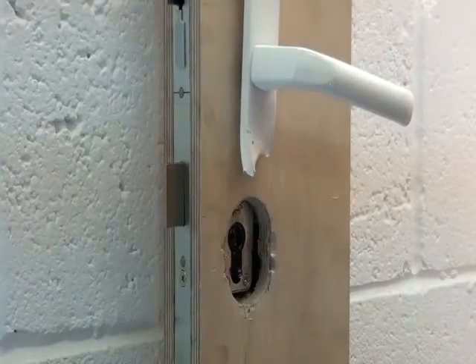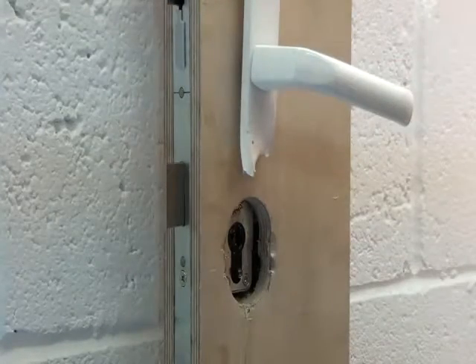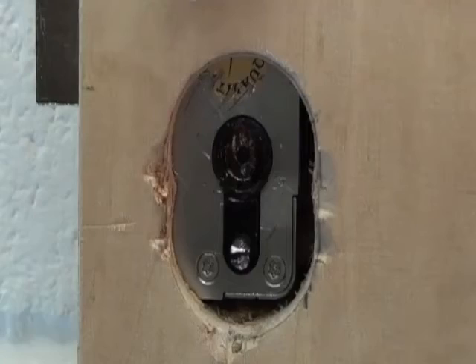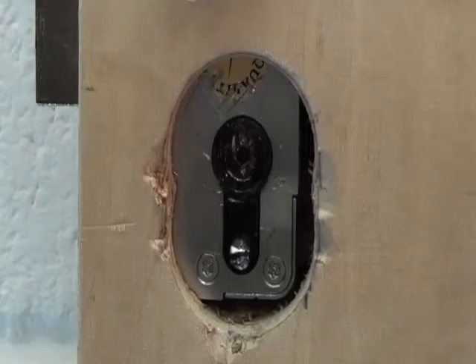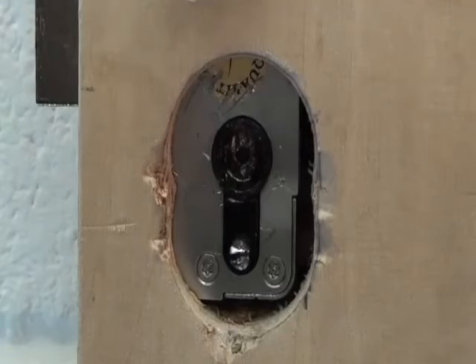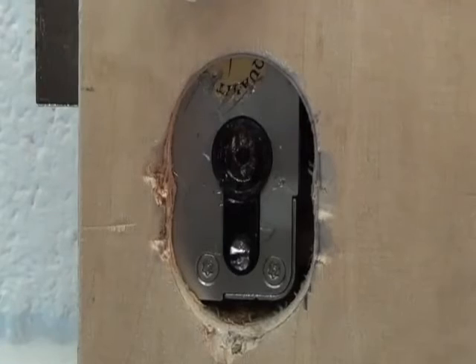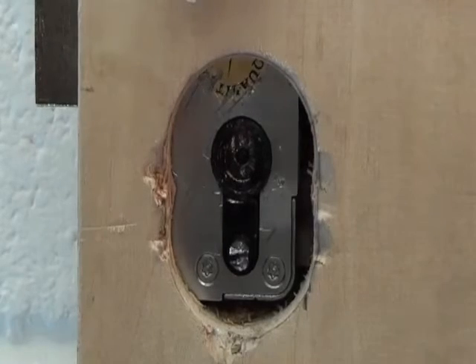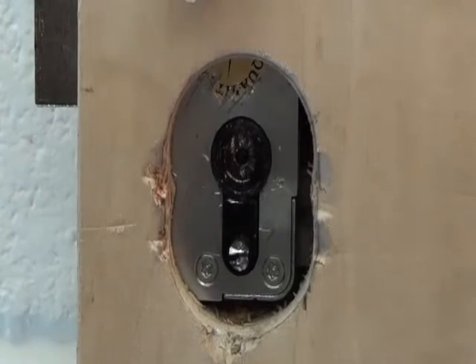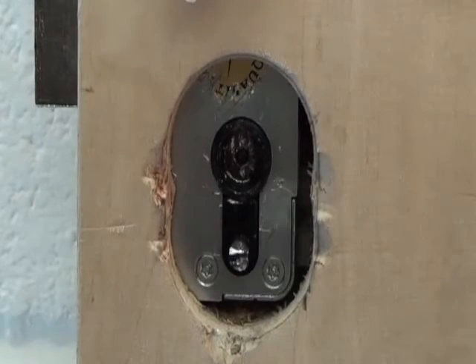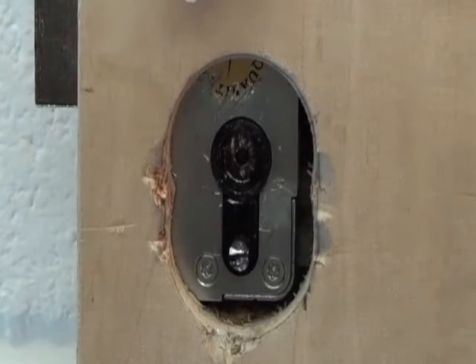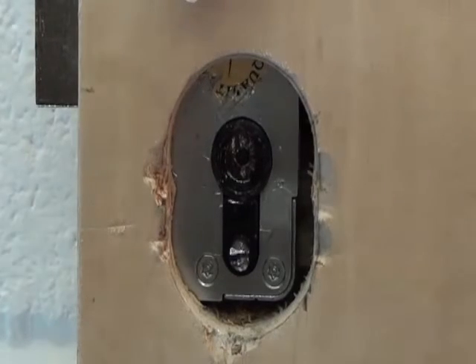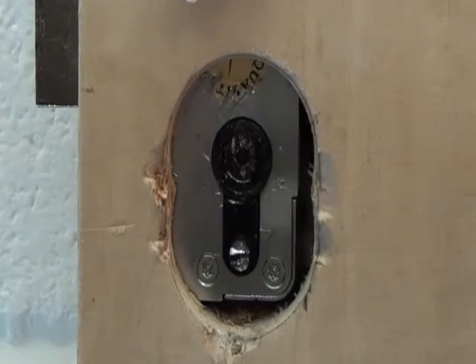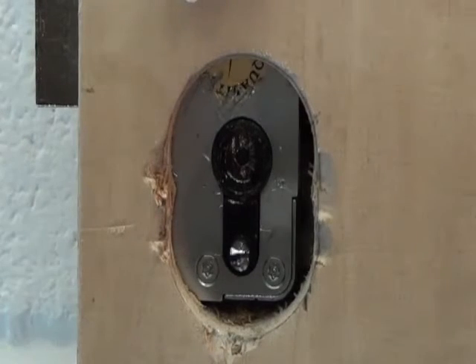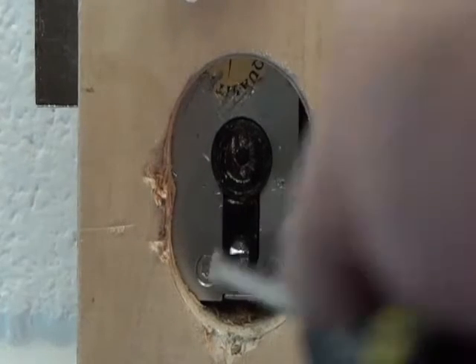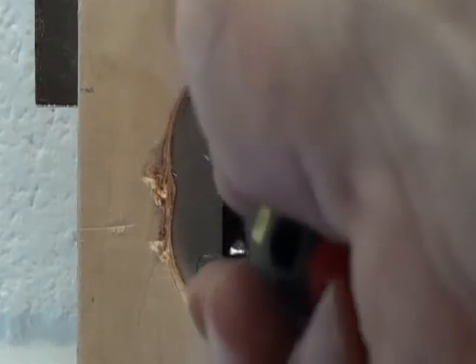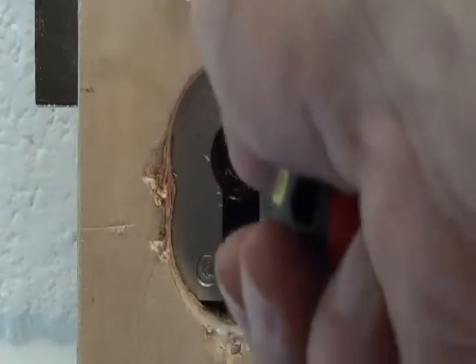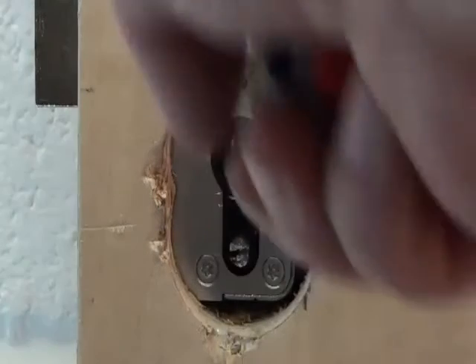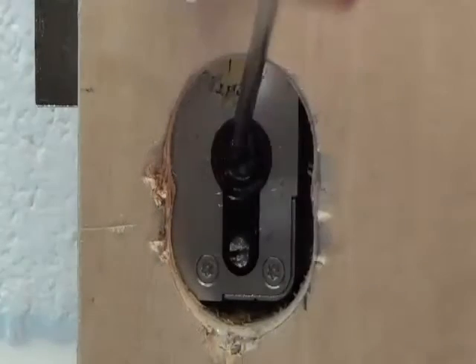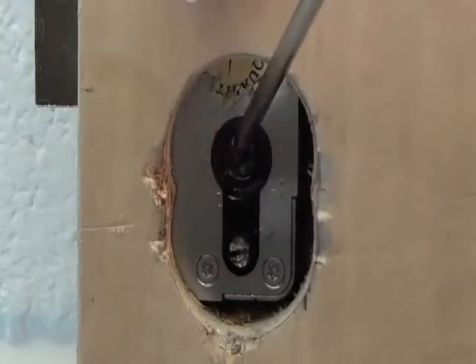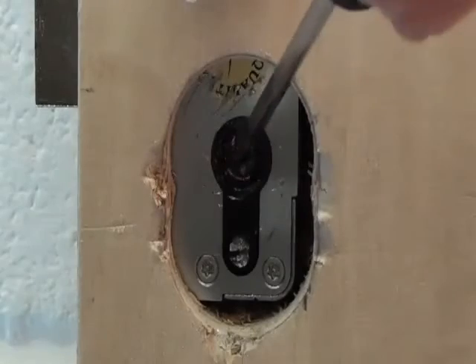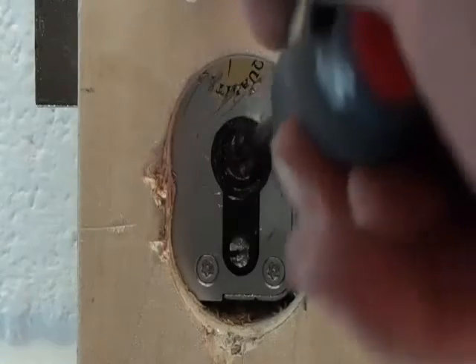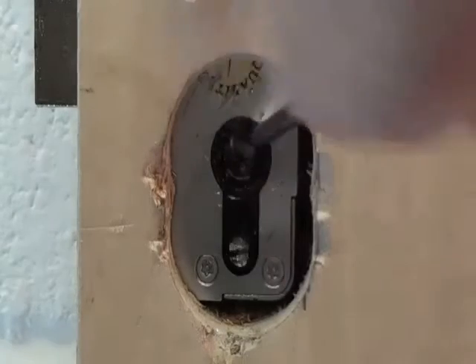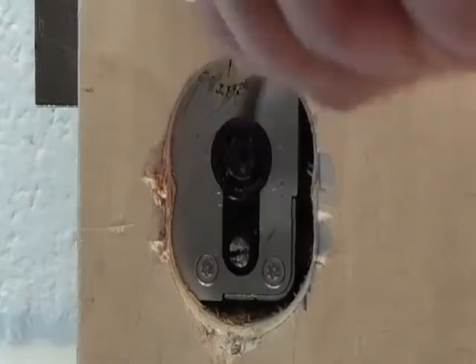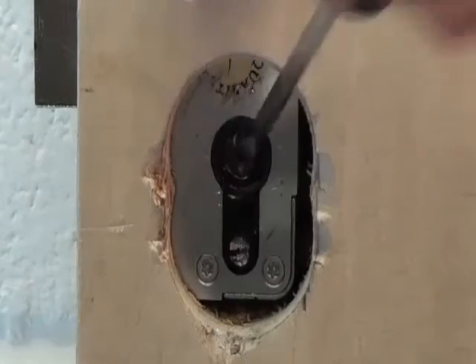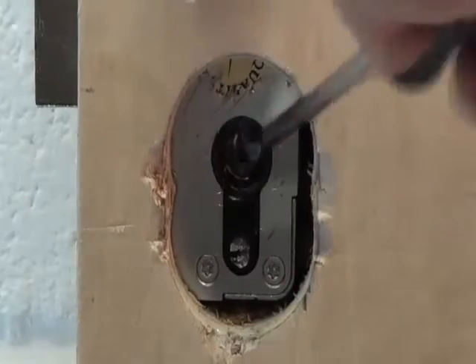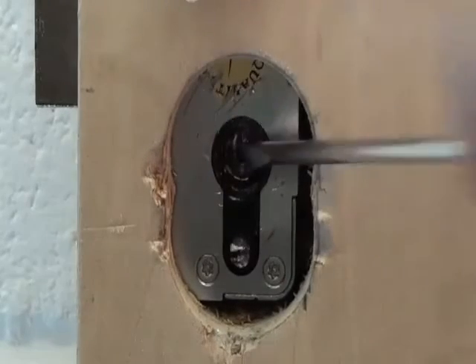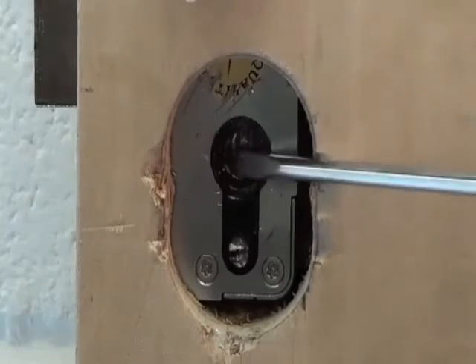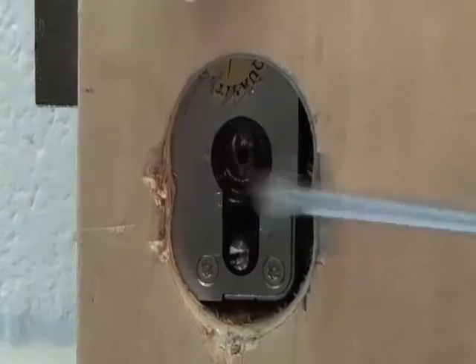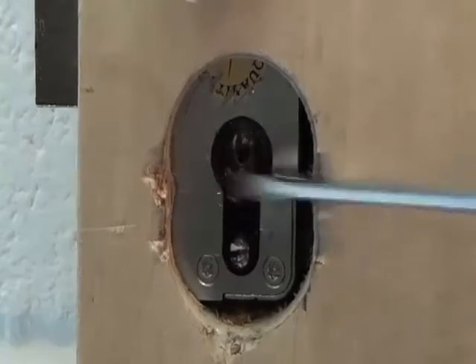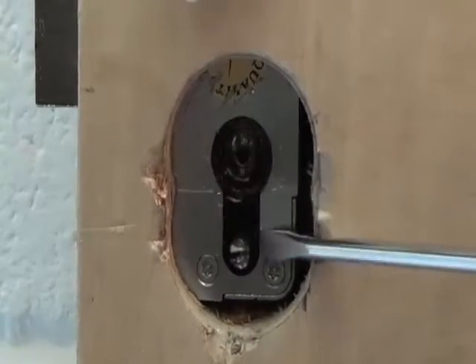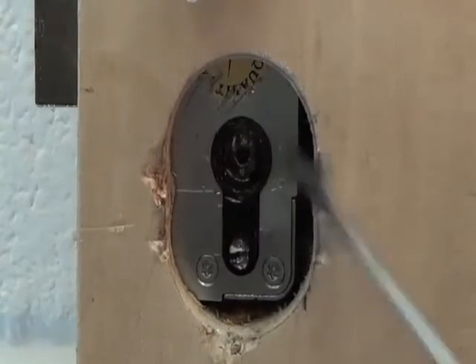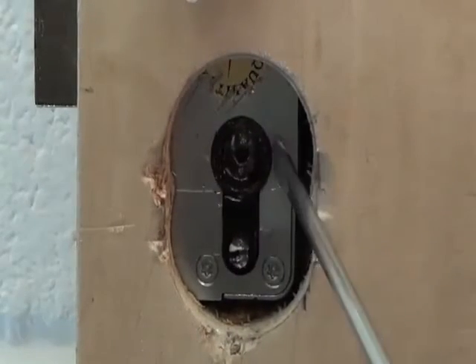As you can see, the ABS lock prevents any entry into the internal workings of the lock and gives no opportunity to gain a lever point and deform the lock case.